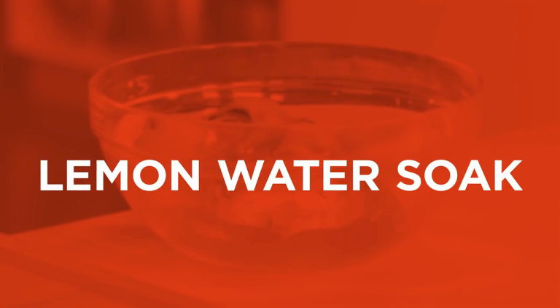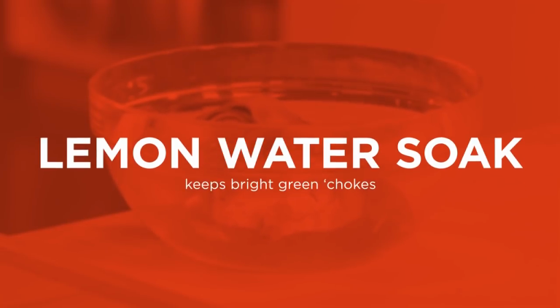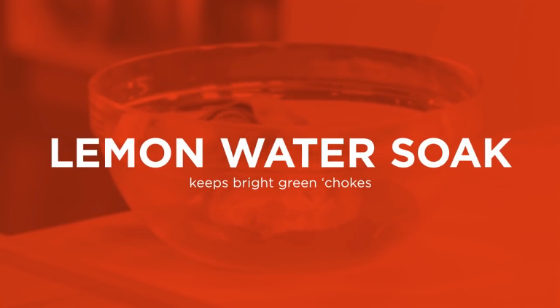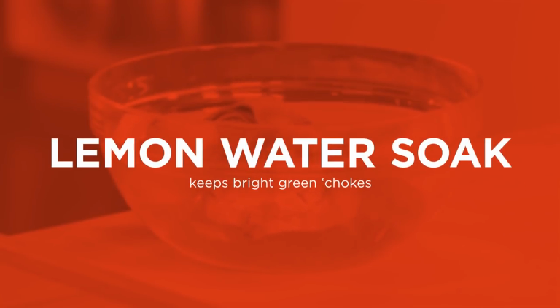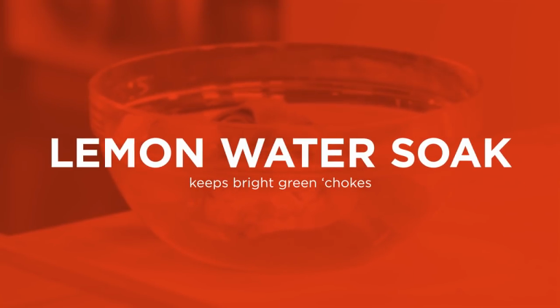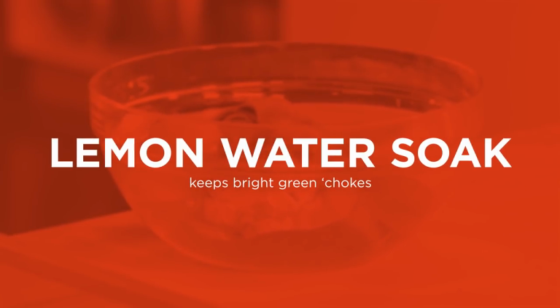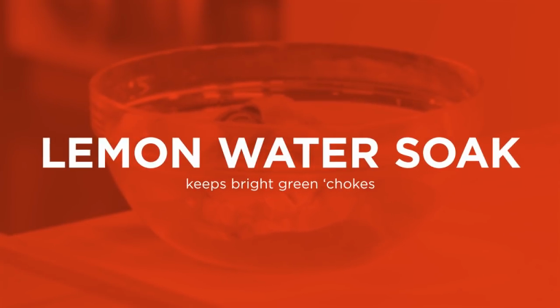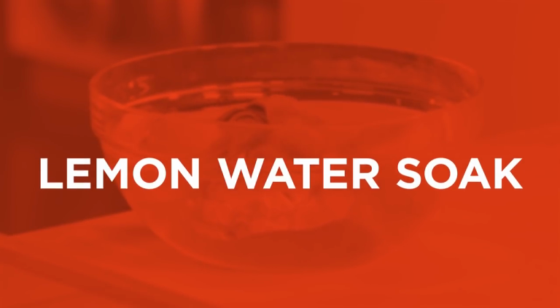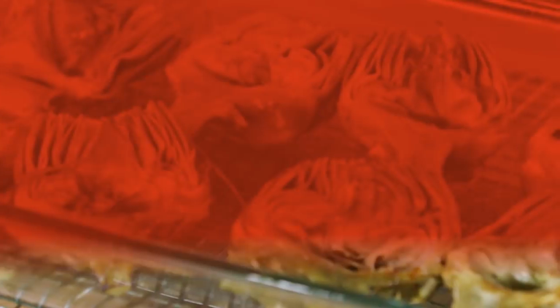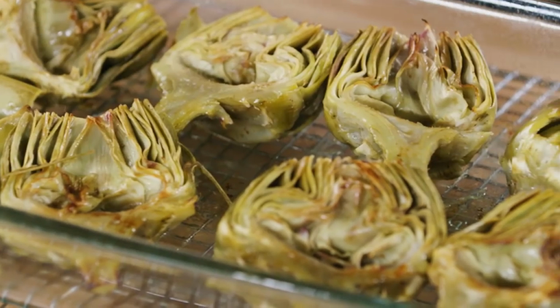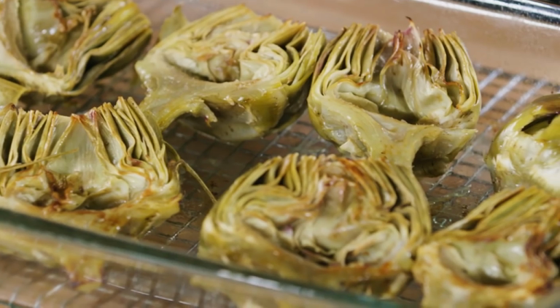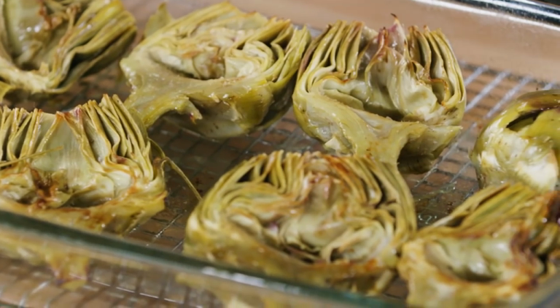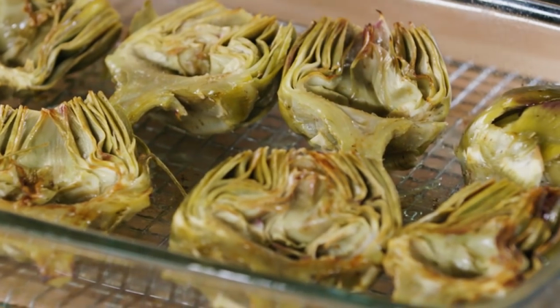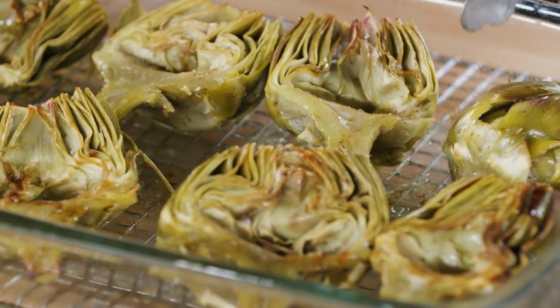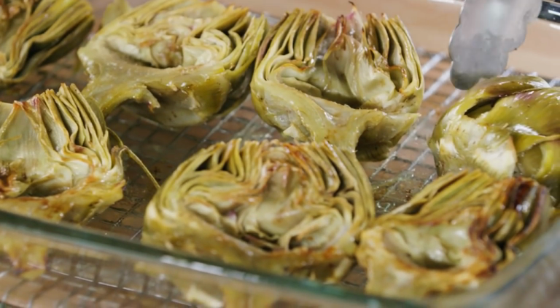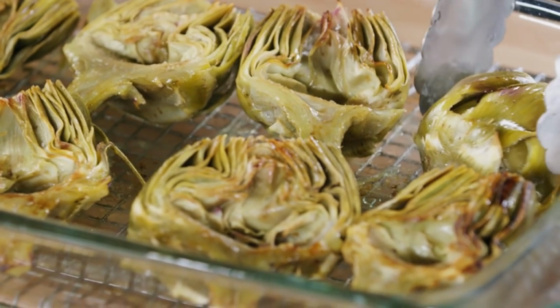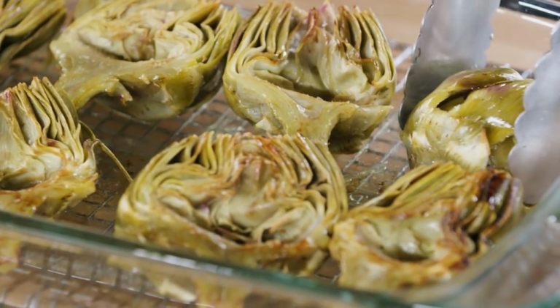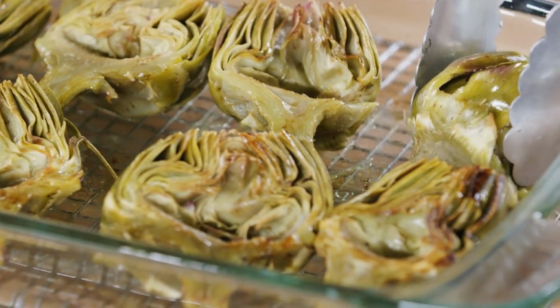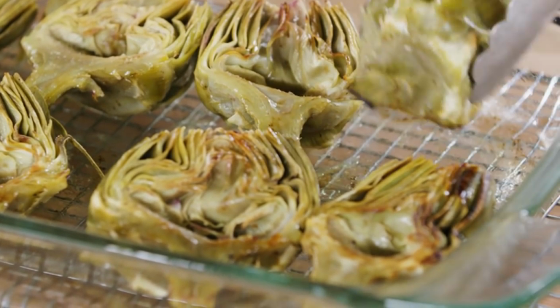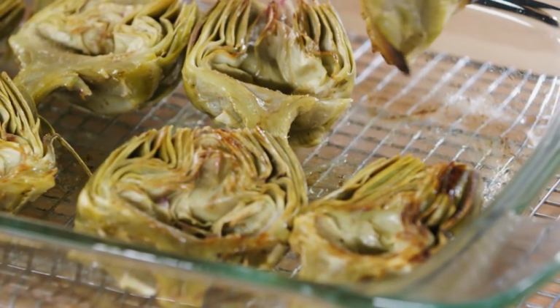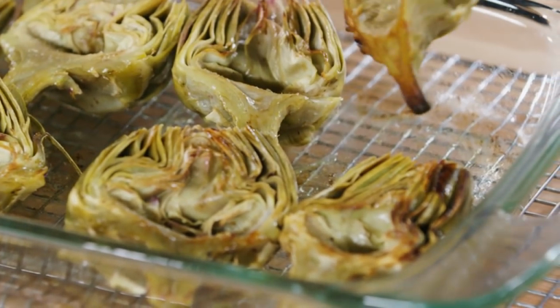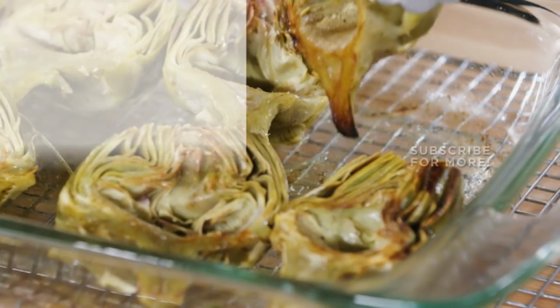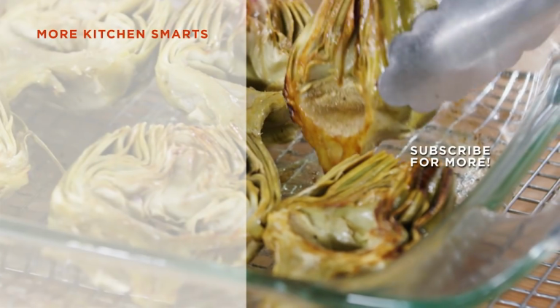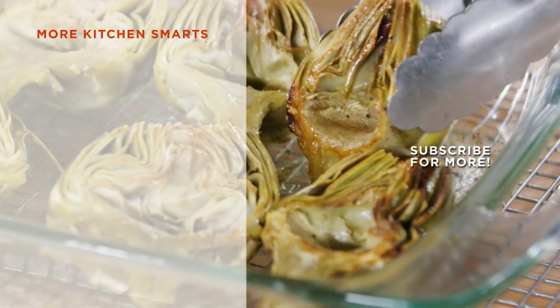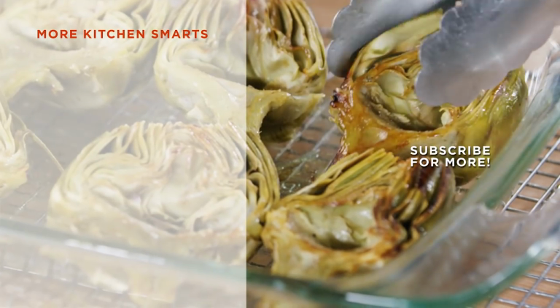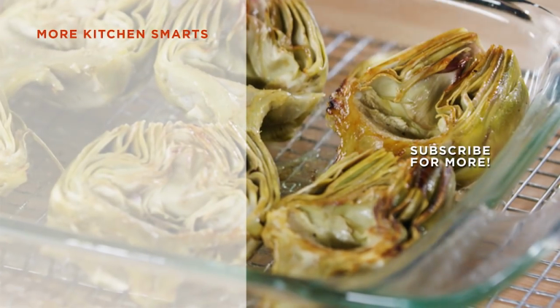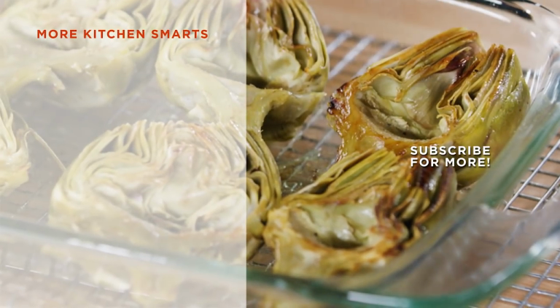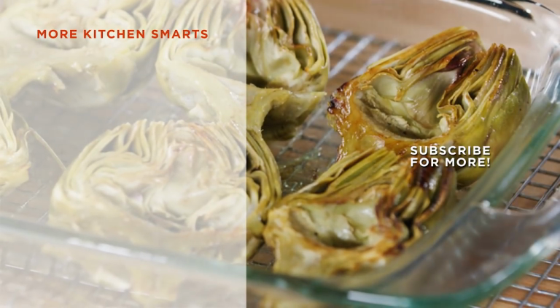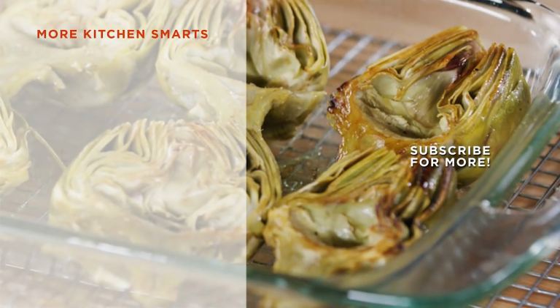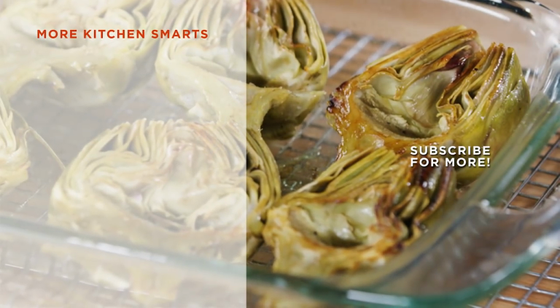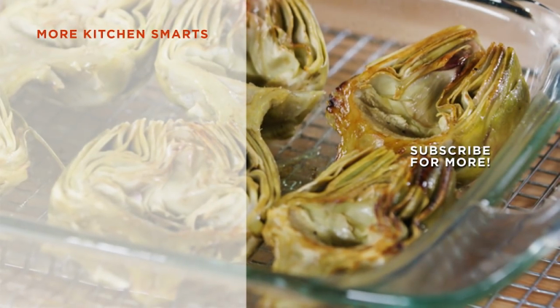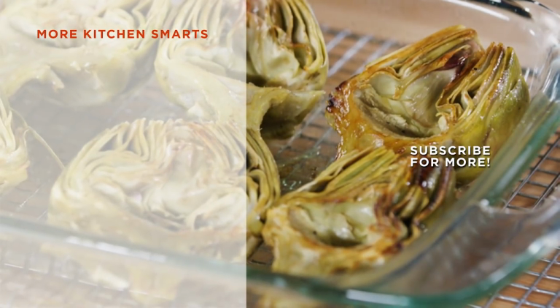We do this to prevent them from oxidizing and turning an unappealing brown color. This bit of knife work before roasting means there's nothing to do at the table but enjoy! Thanks for watching — tell us what you thought of this how-to in the comments below, and hit that subscribe button!